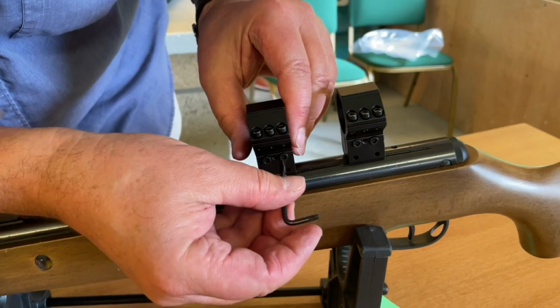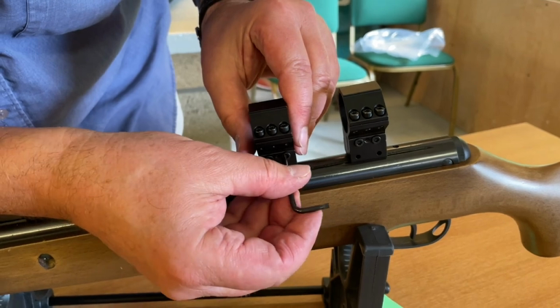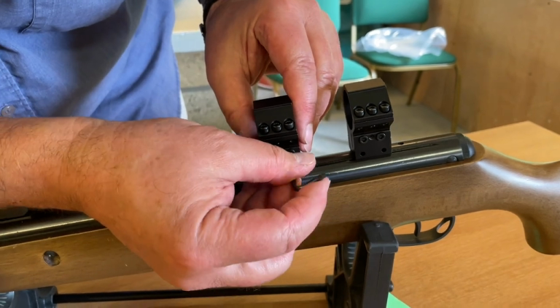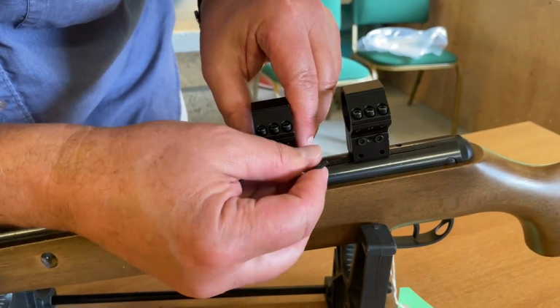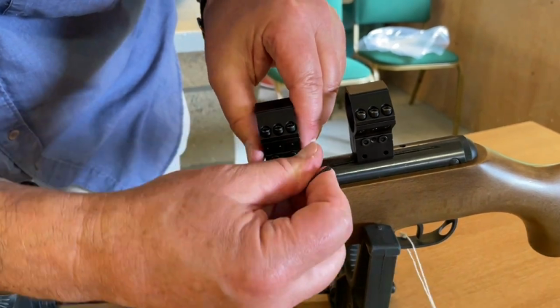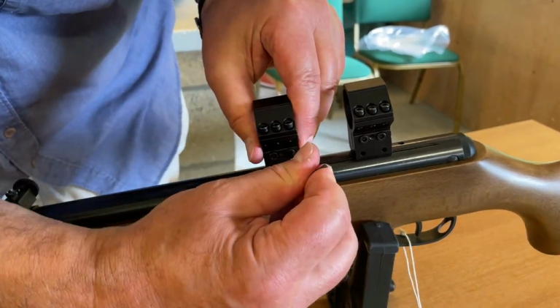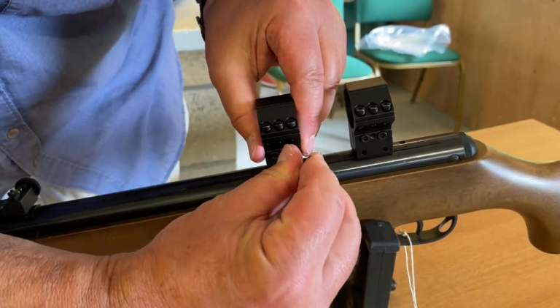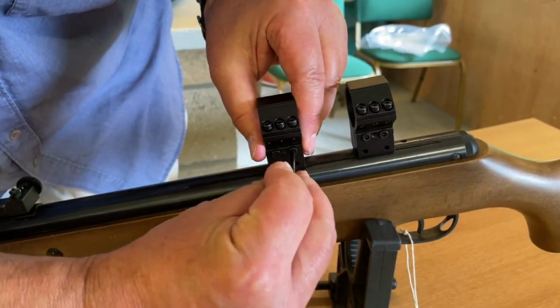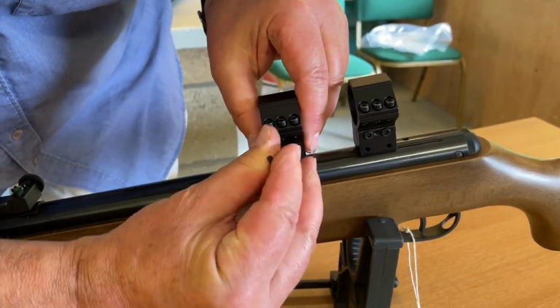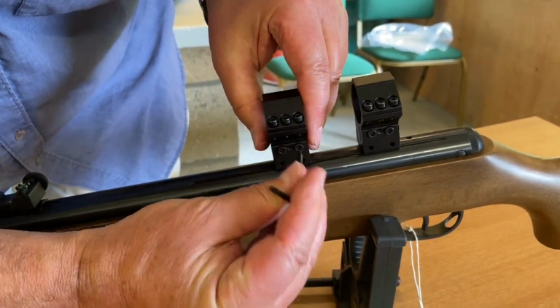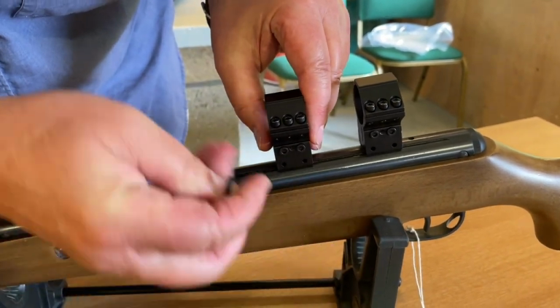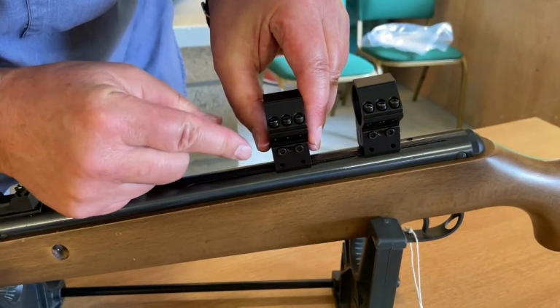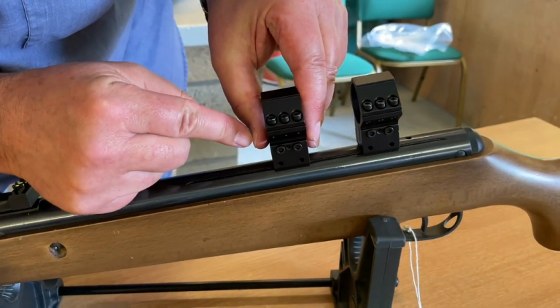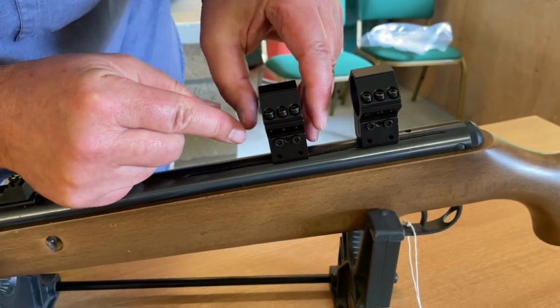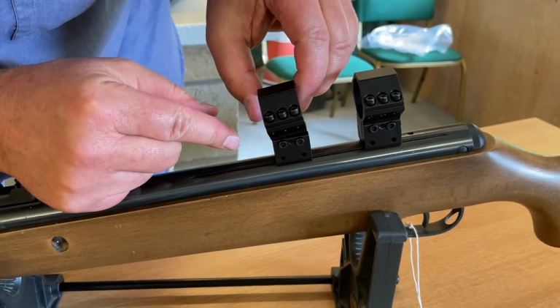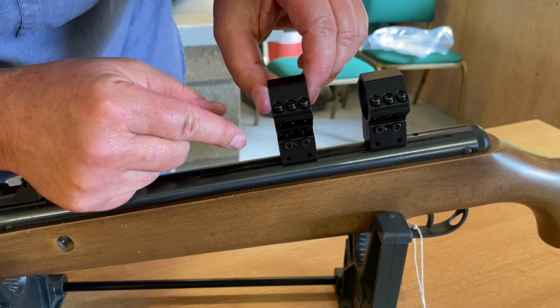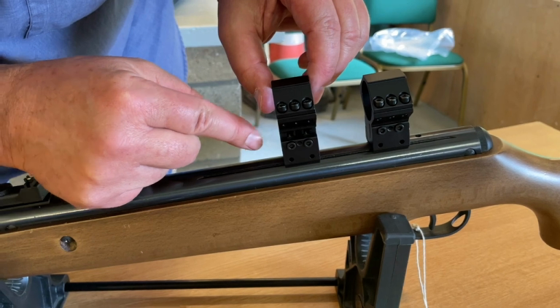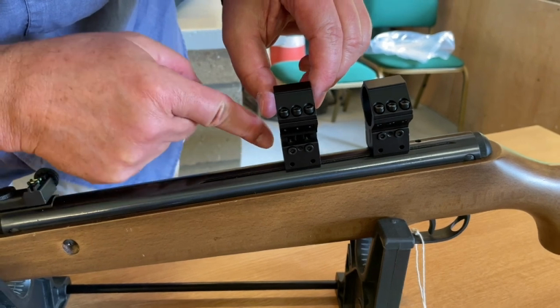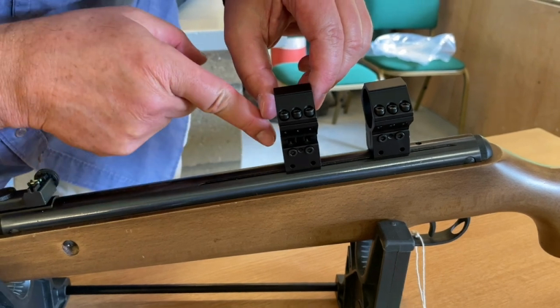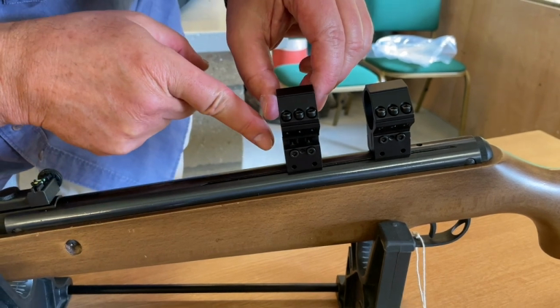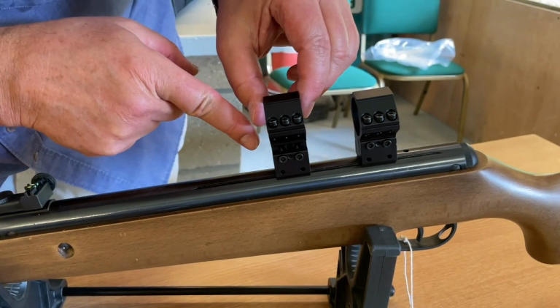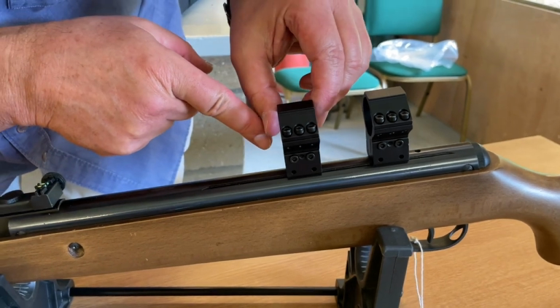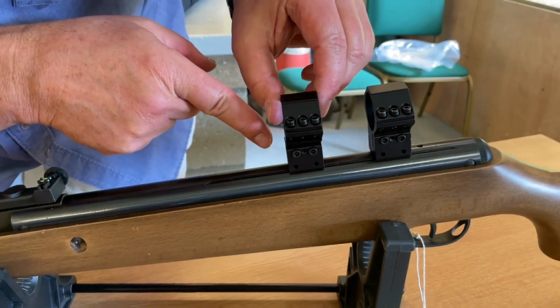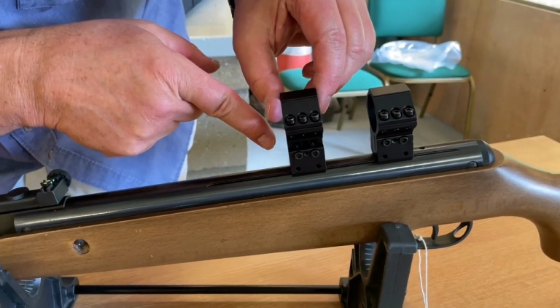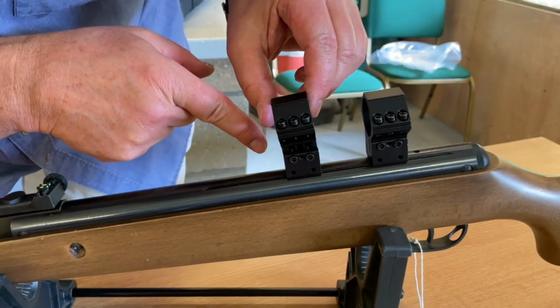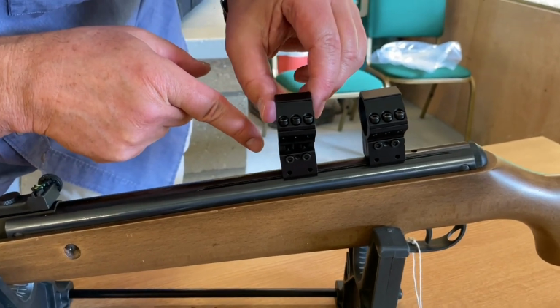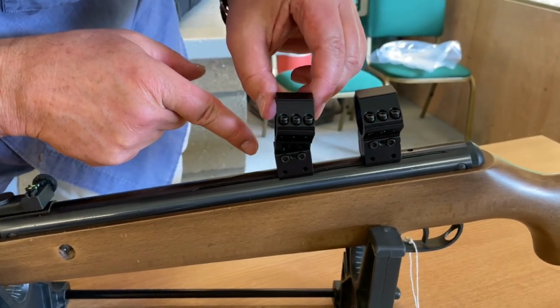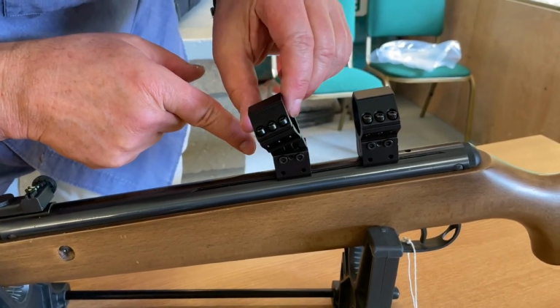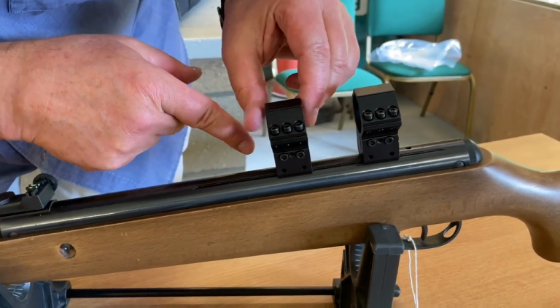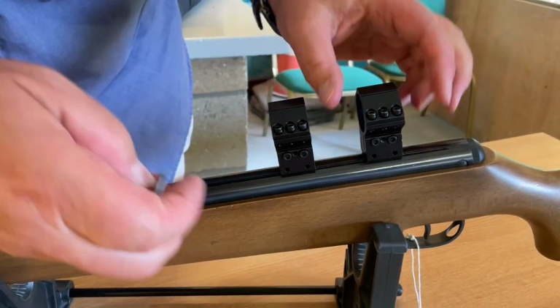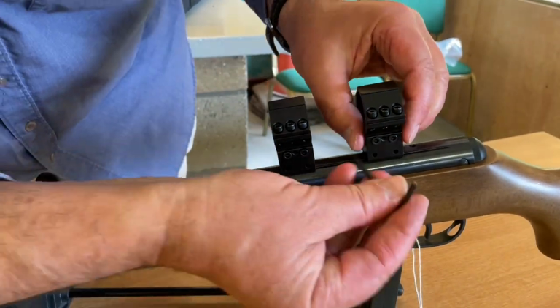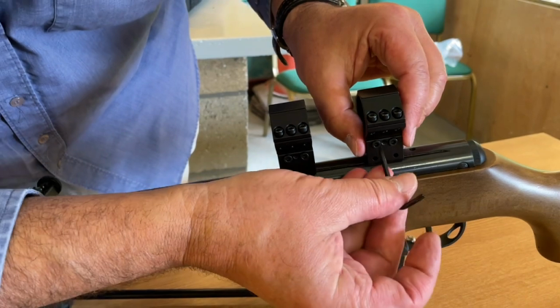You'd slacken those off, and you can see now the whole mount body actually moves up. And you've got angle and play there.